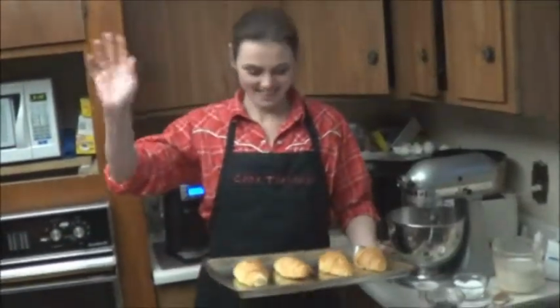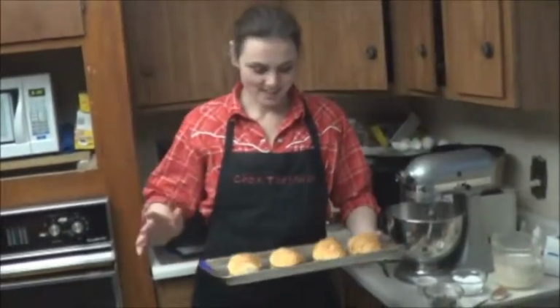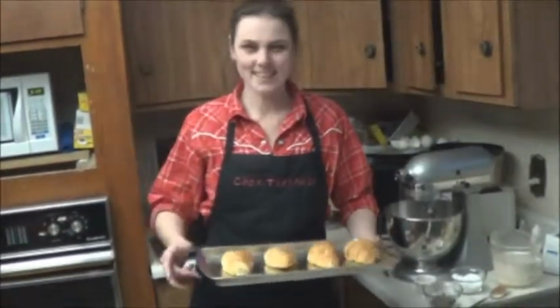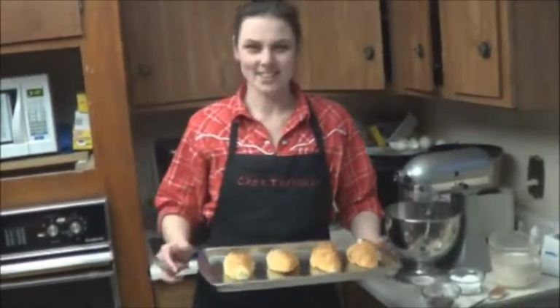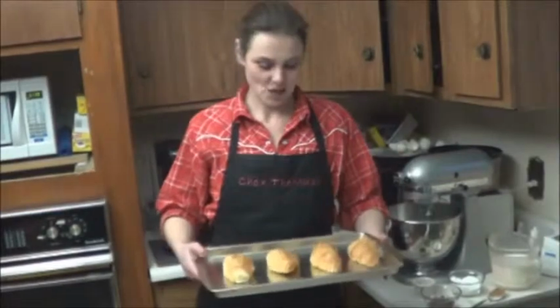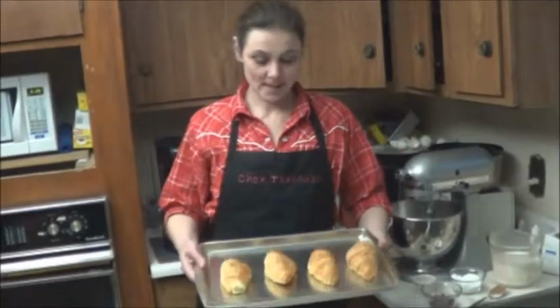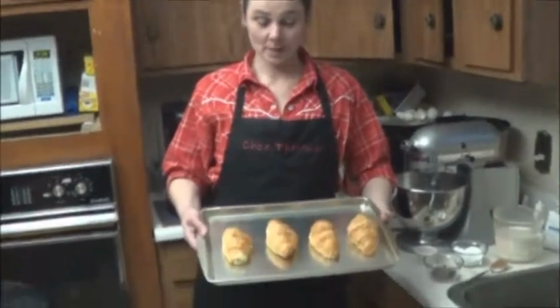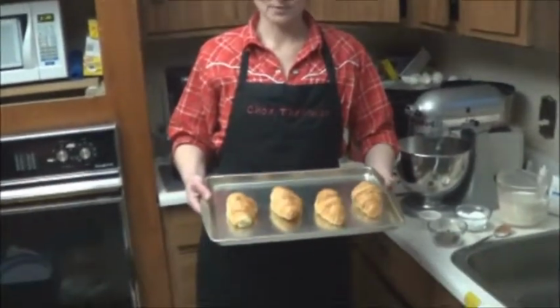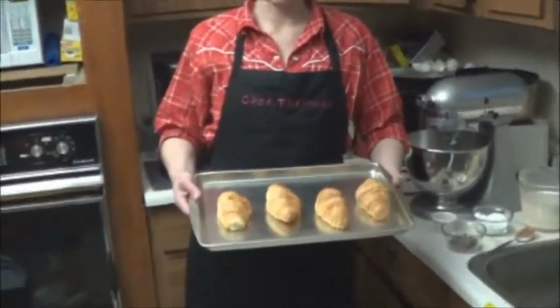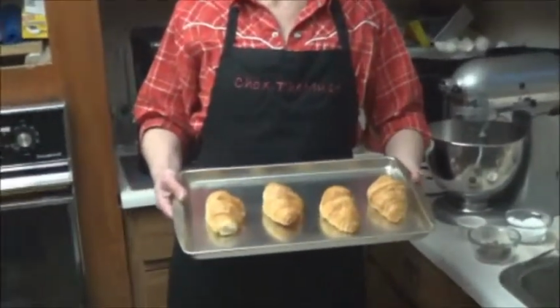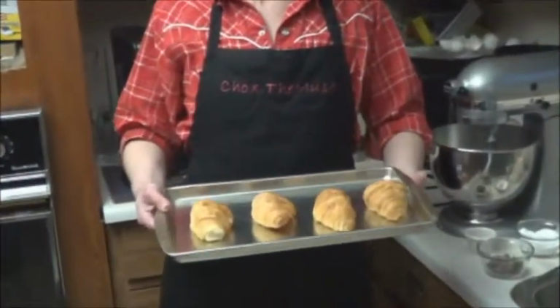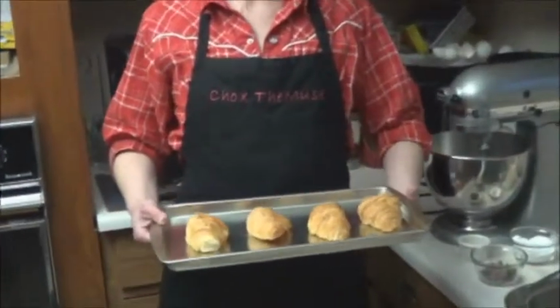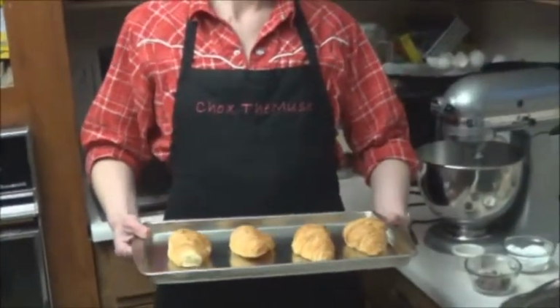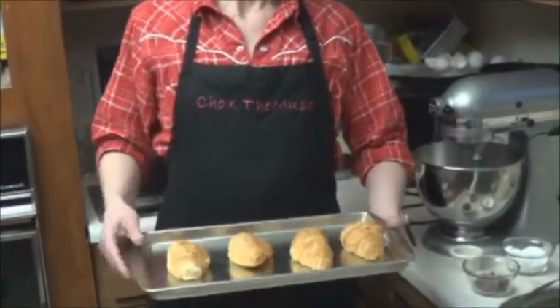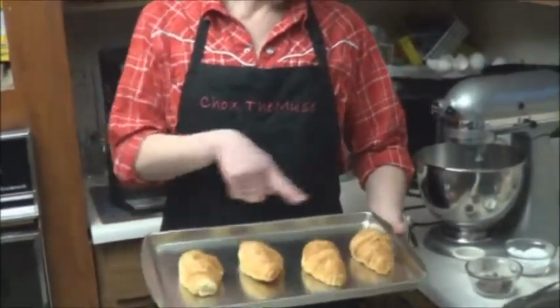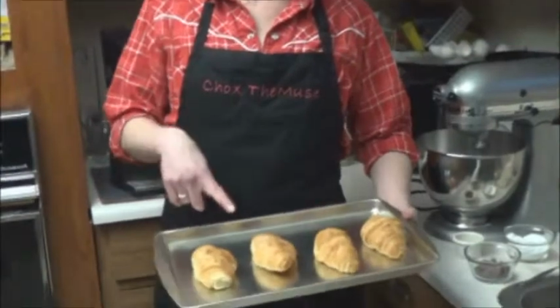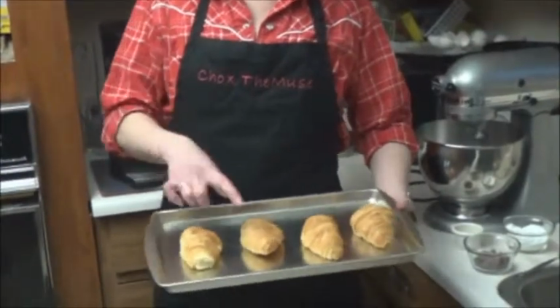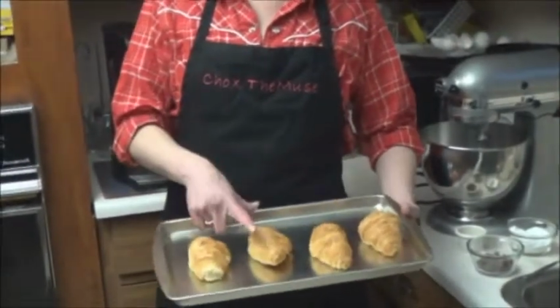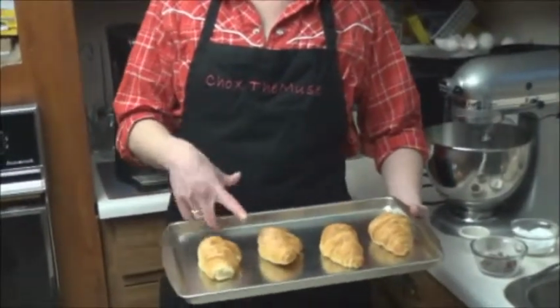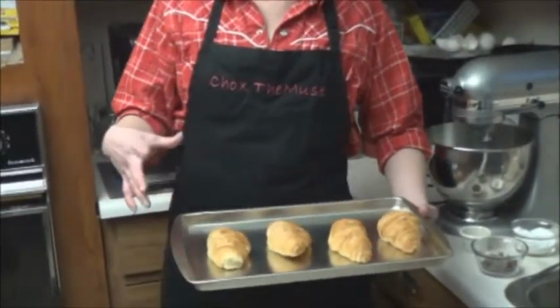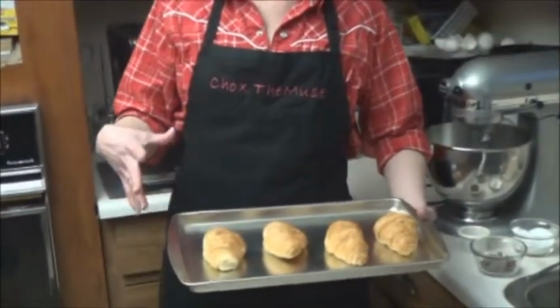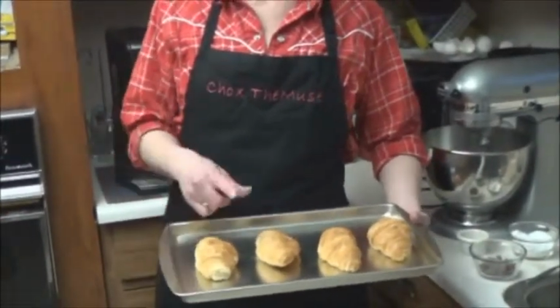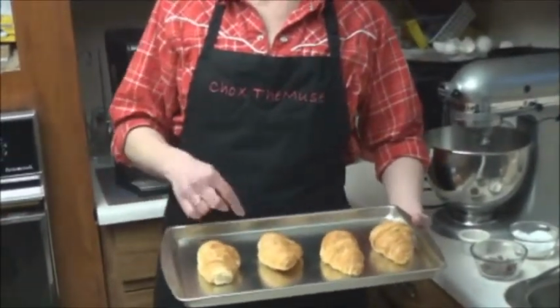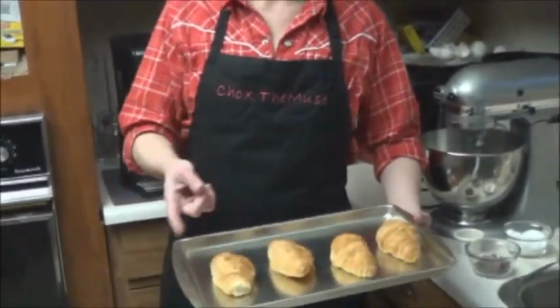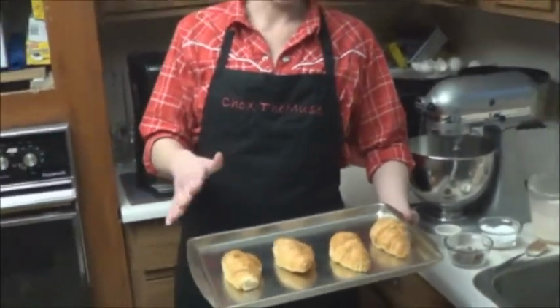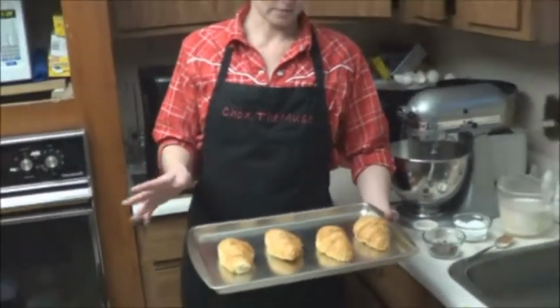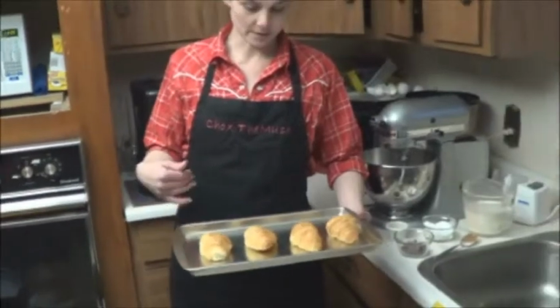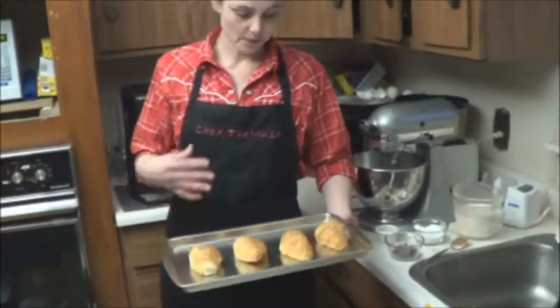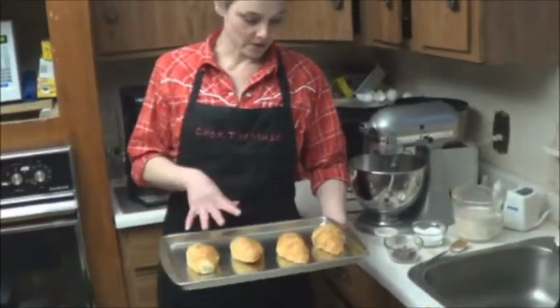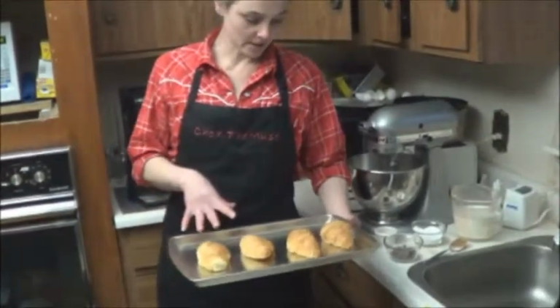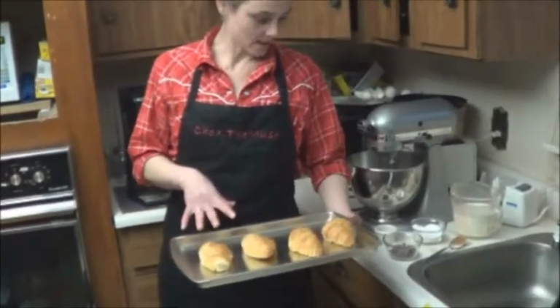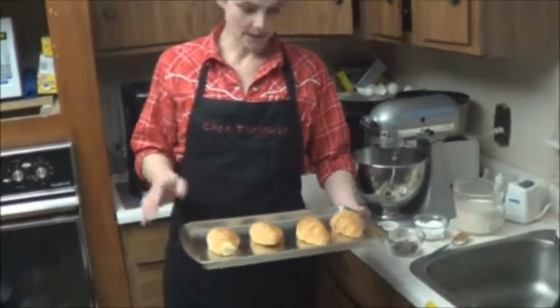Hi, welcome back to the kitchen. Today we are going to make little chocolate dessert croissants. I've got four mini croissants here. If you can't find minis, then use big ones, cut them in half. I'm just going to halve these and set them aside.